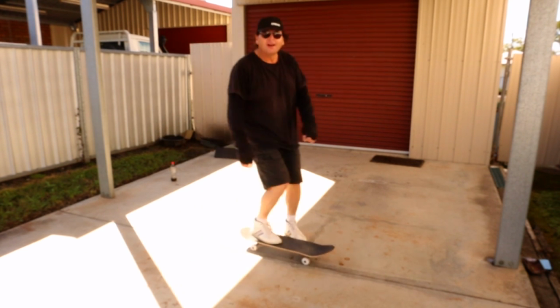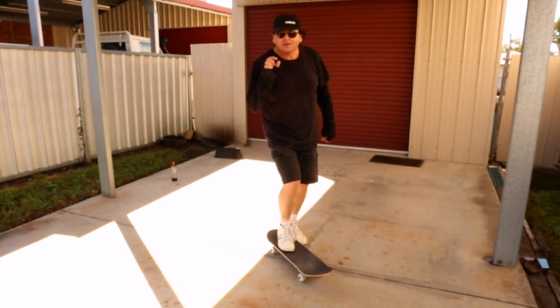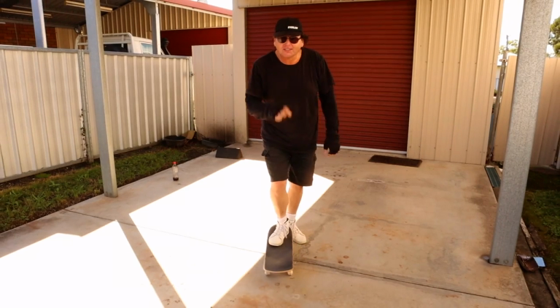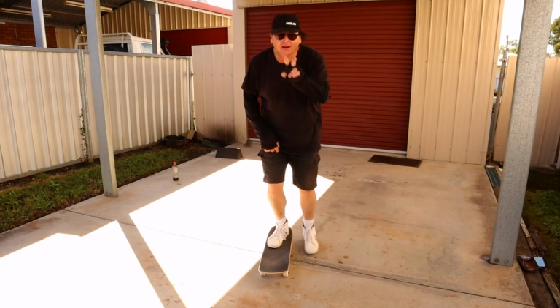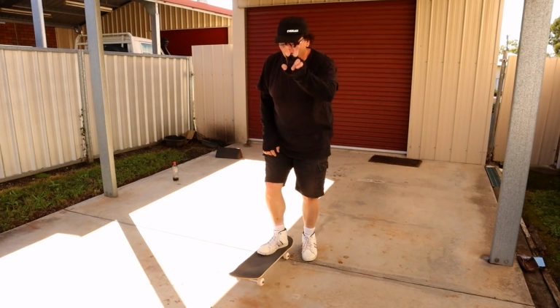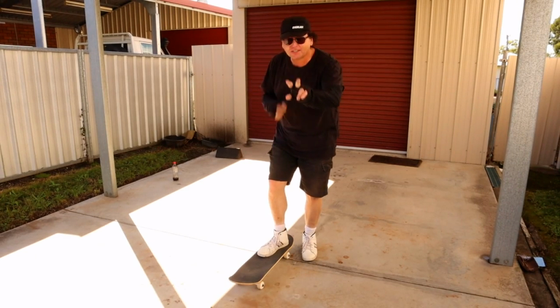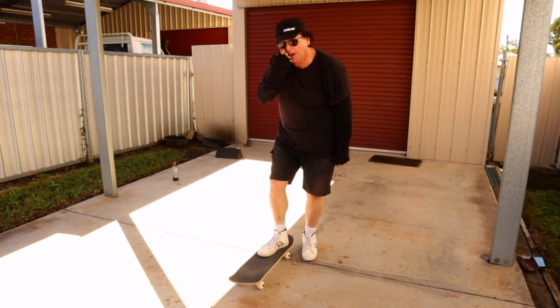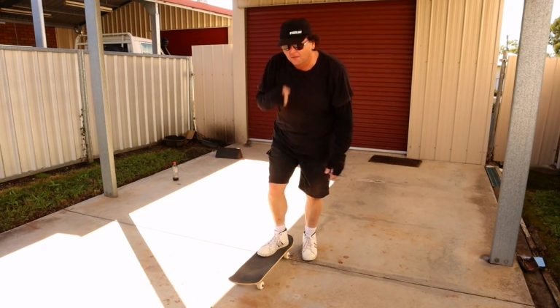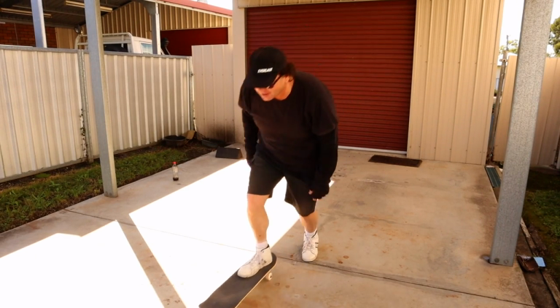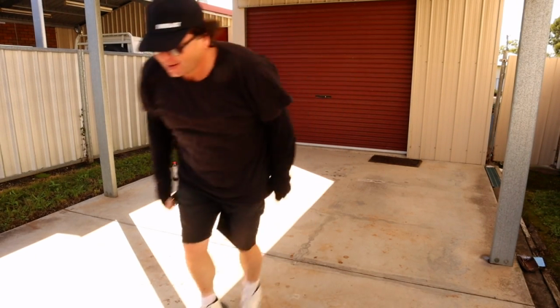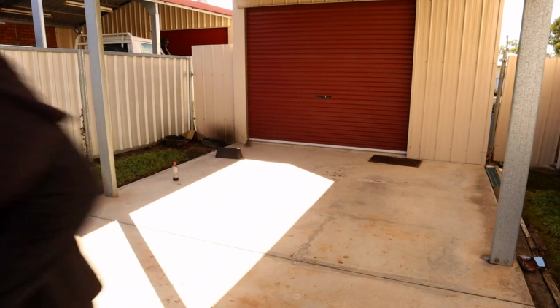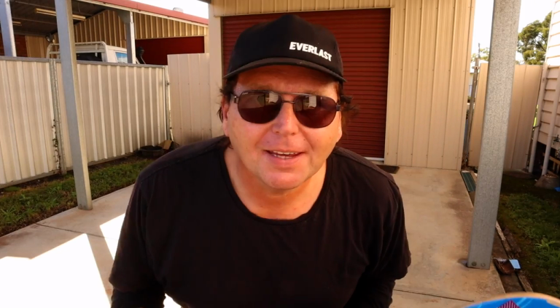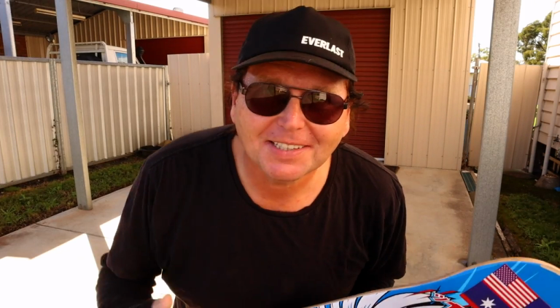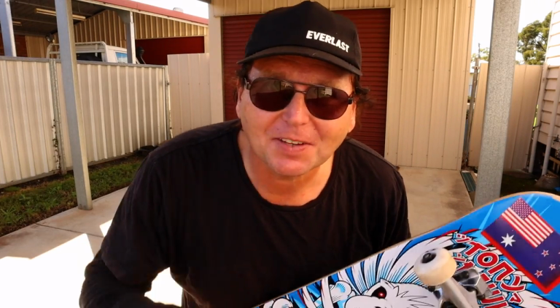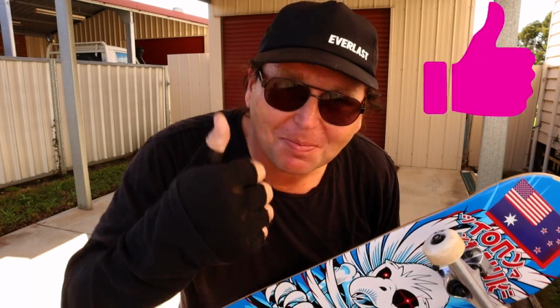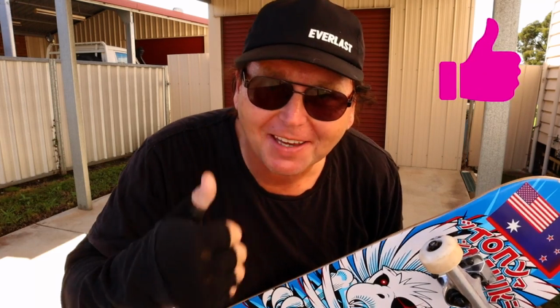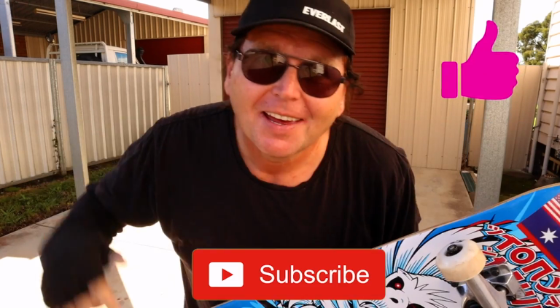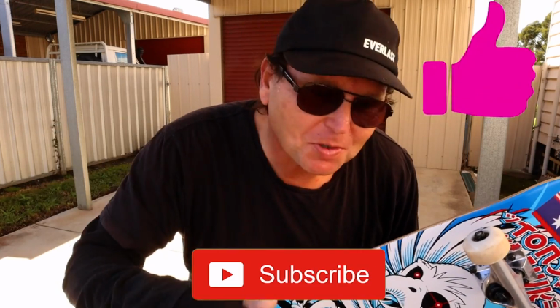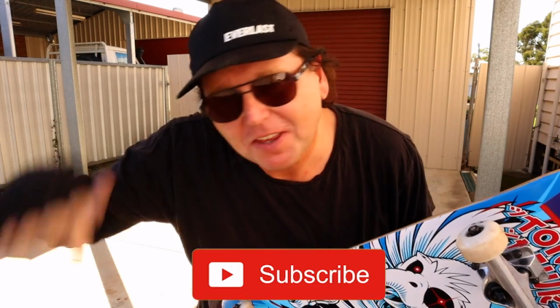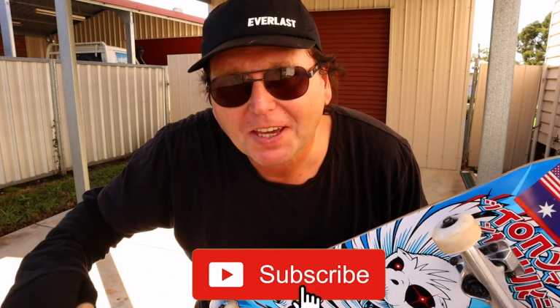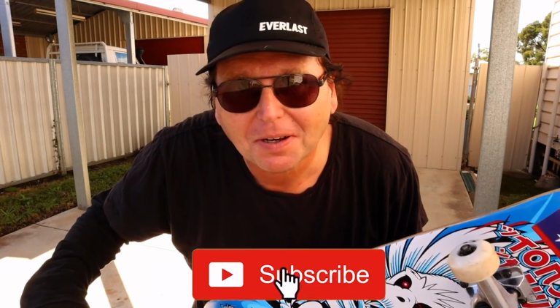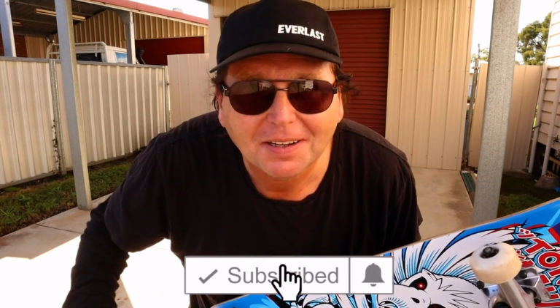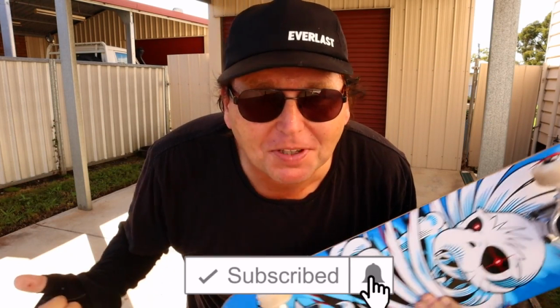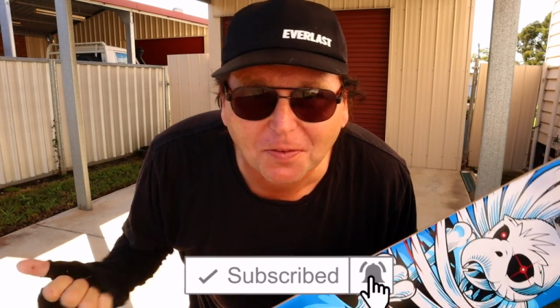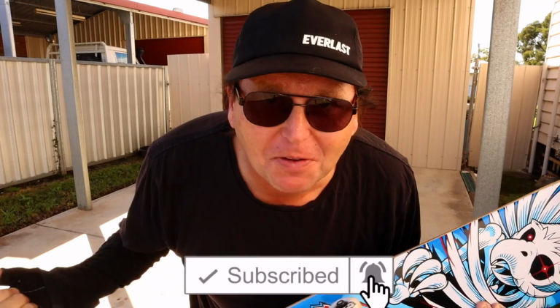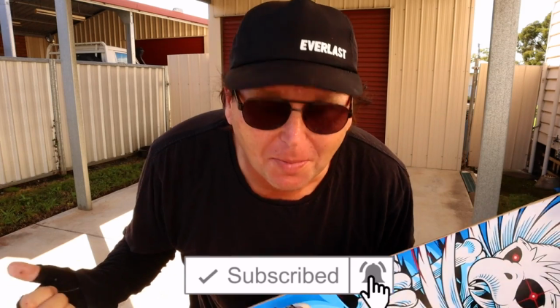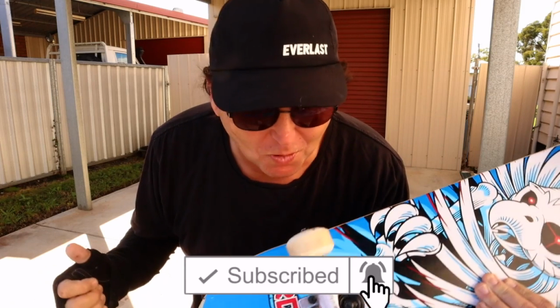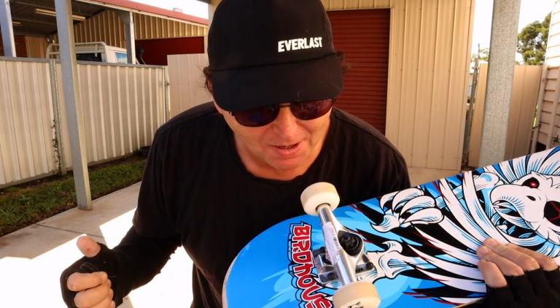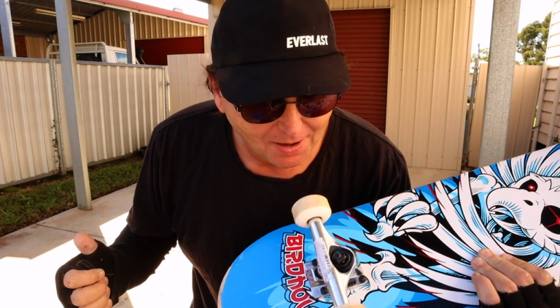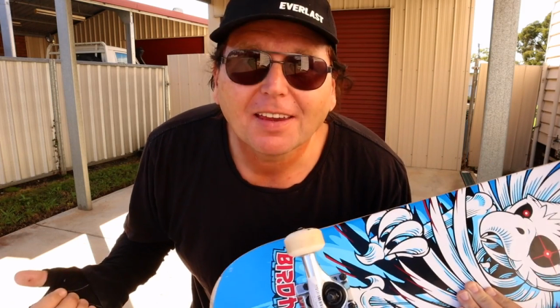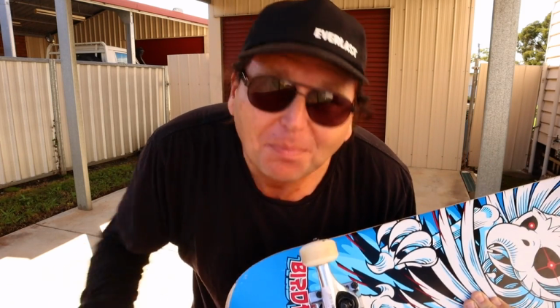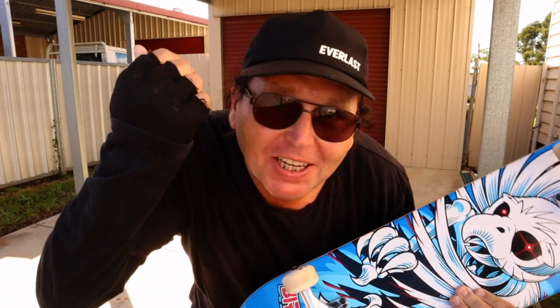I think I got it — but I've gotta do it a second time to confirm. Hey guys, if you like this video, smash like, hit subscribe, hit the notification bell, let's build this channel. If you want to see me falling on my ass more — yeah, back to the video.